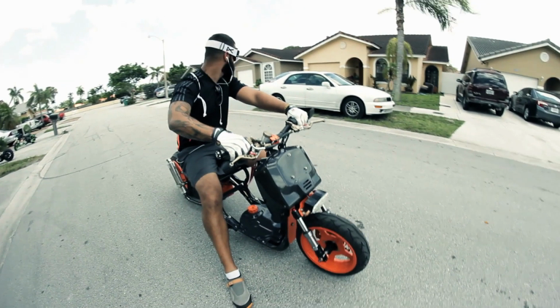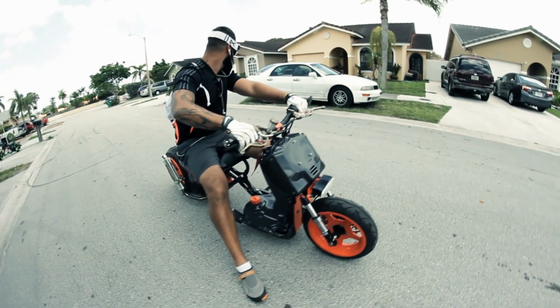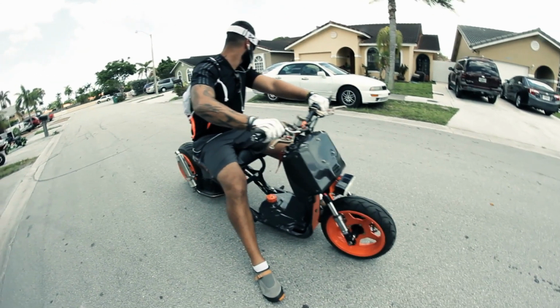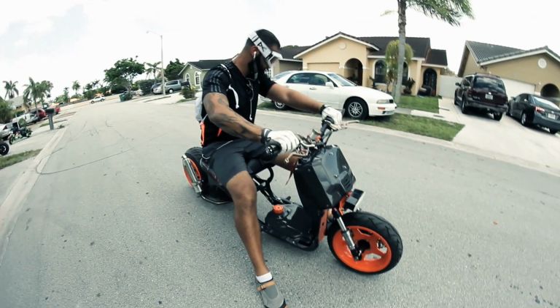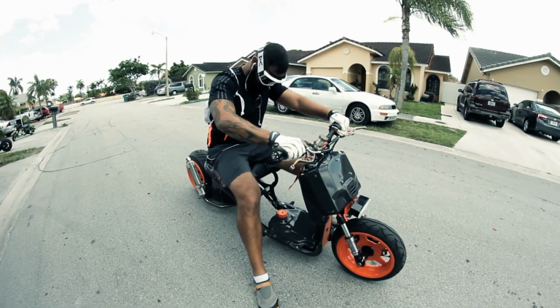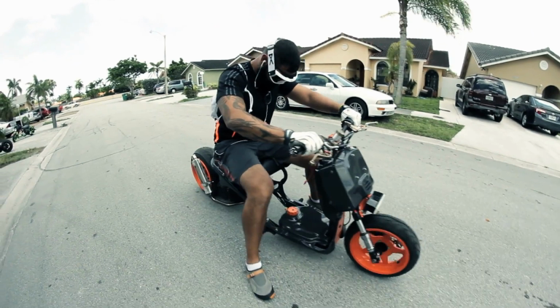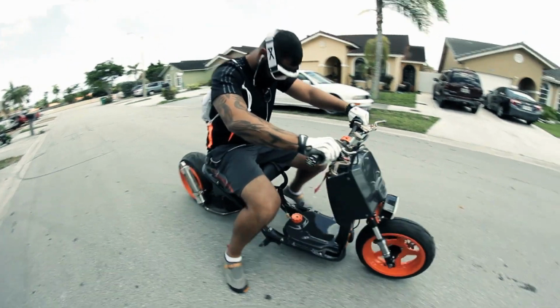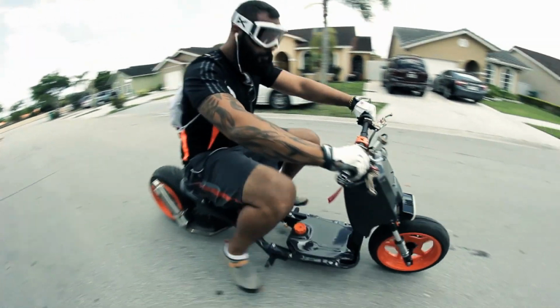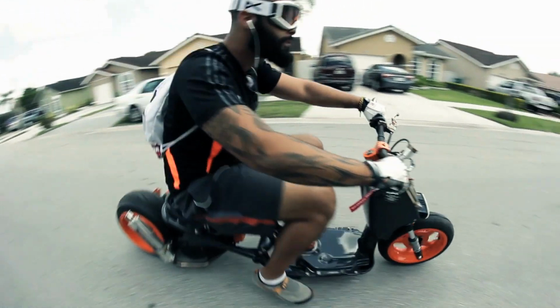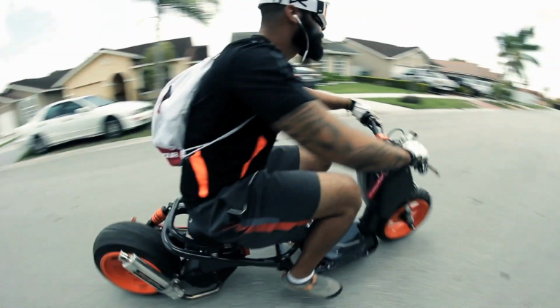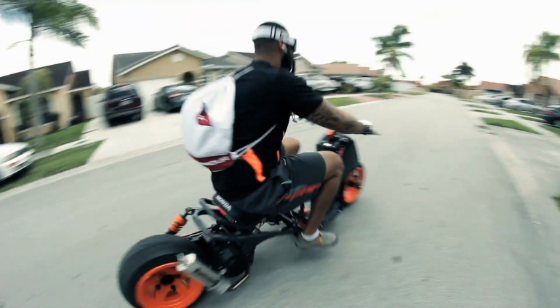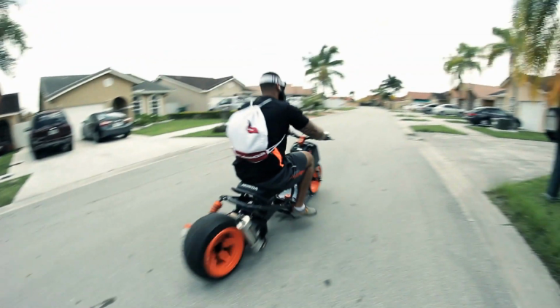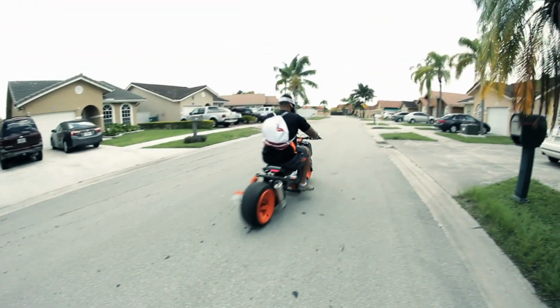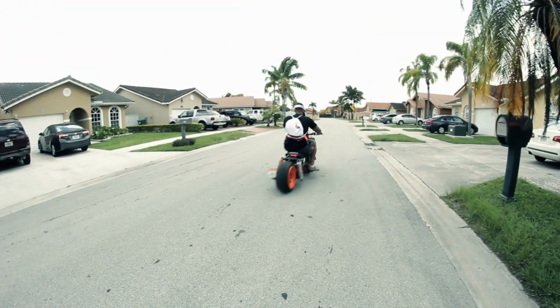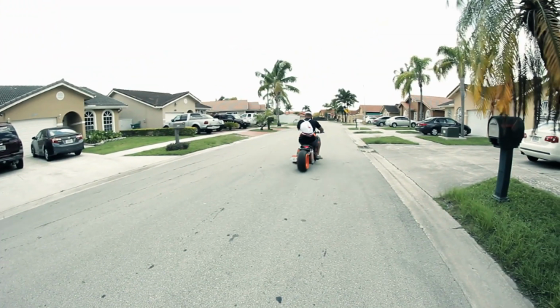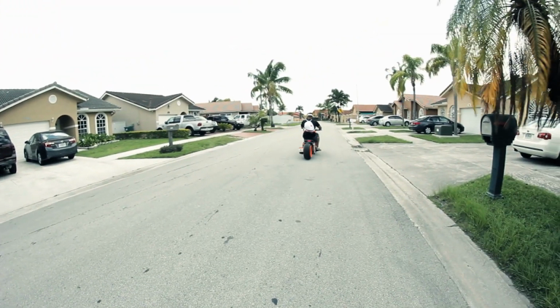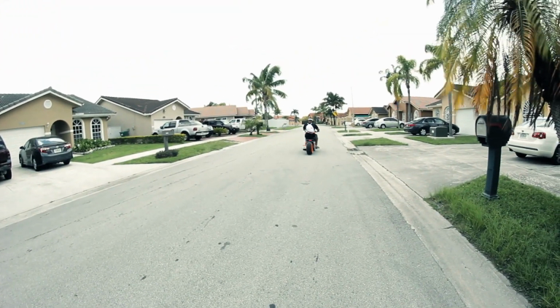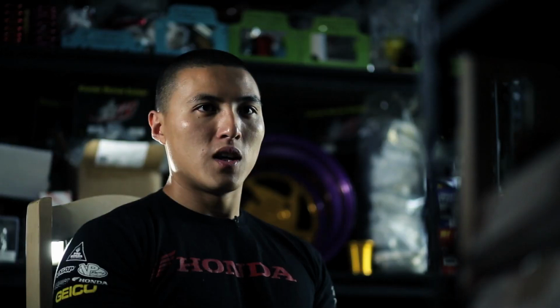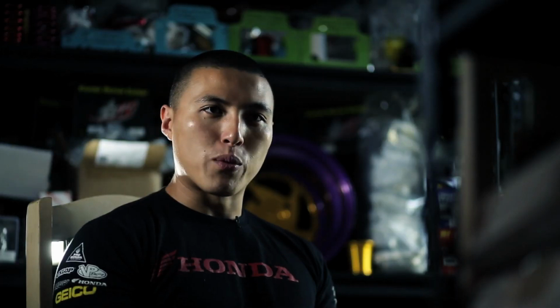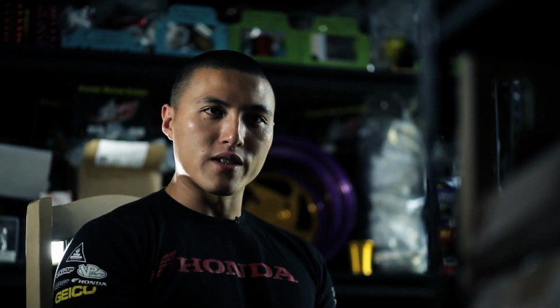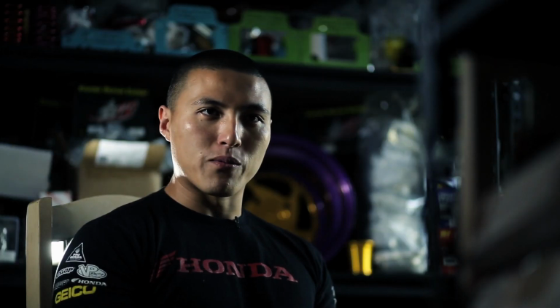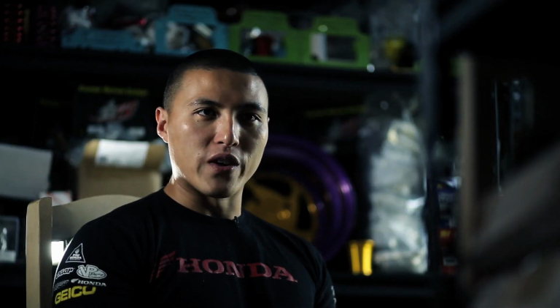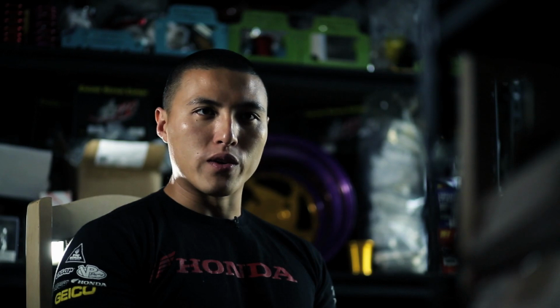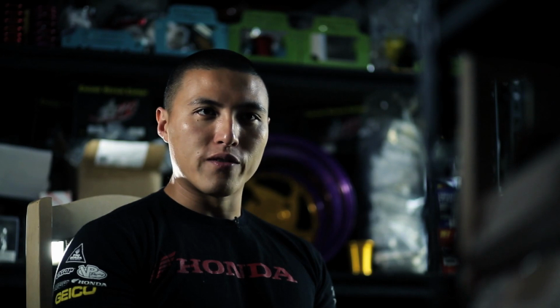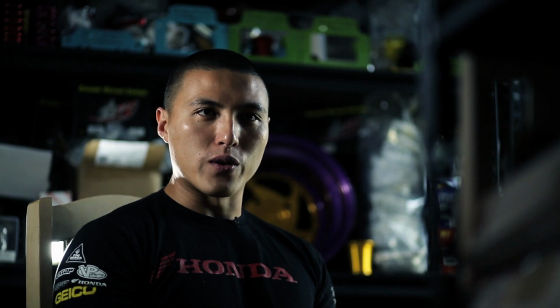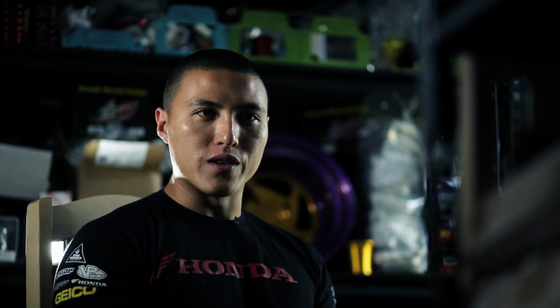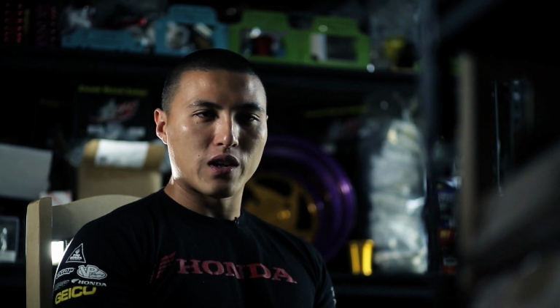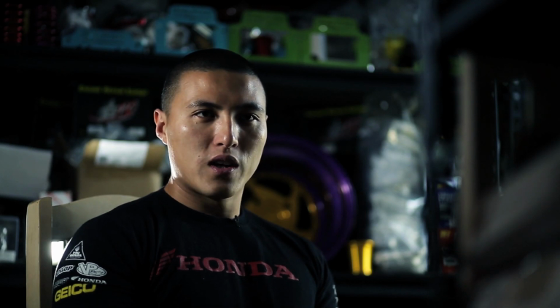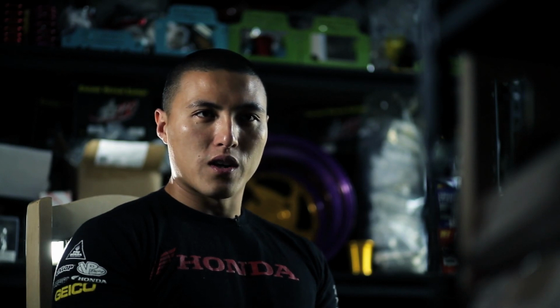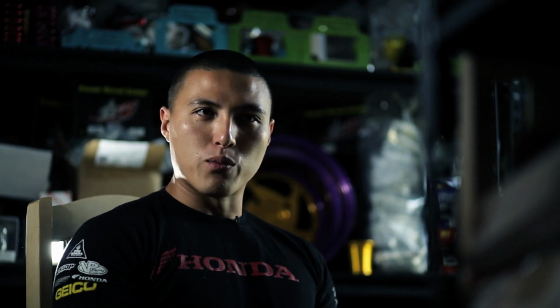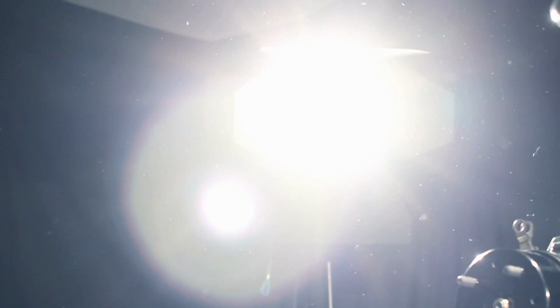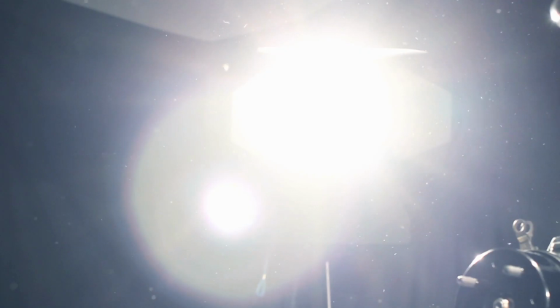We build it for the rider so that each rider can have their own unique vehicle. A product that I'm very well known for is custom wheel designs.